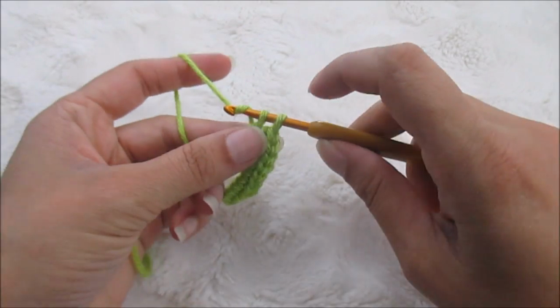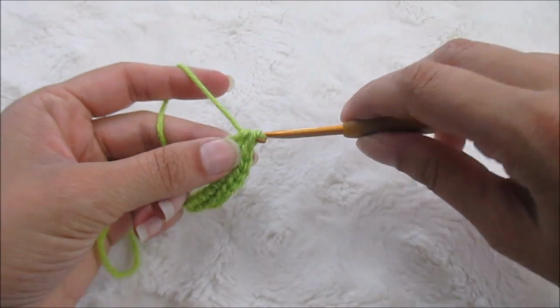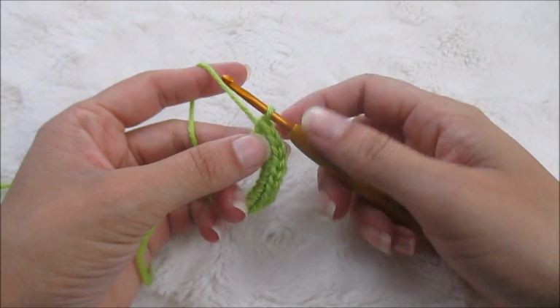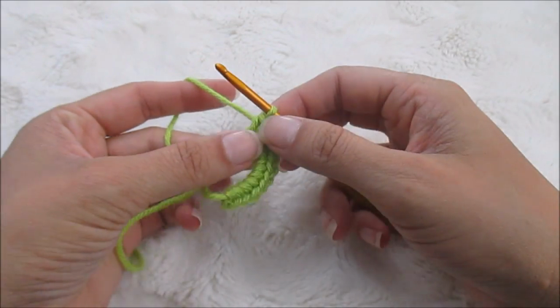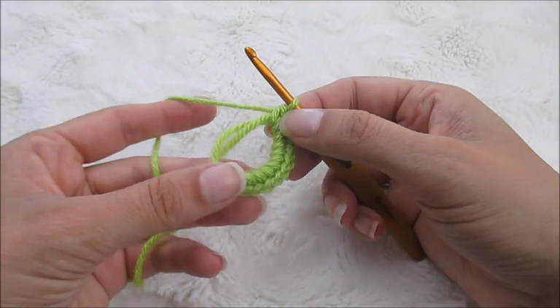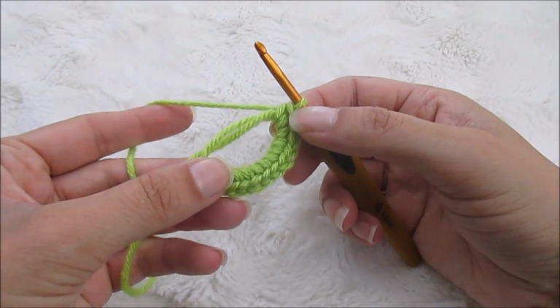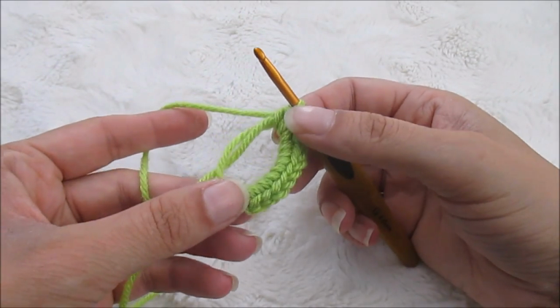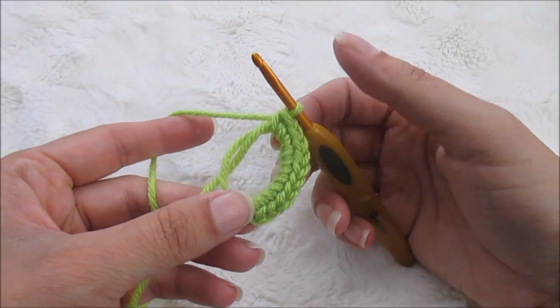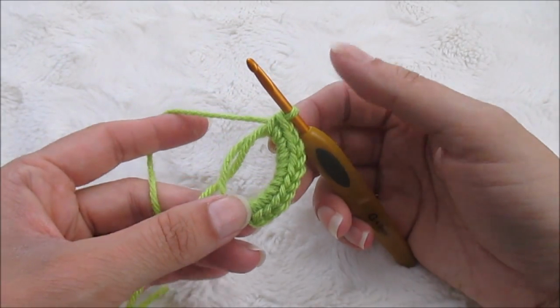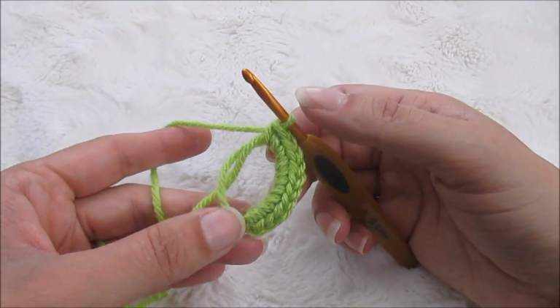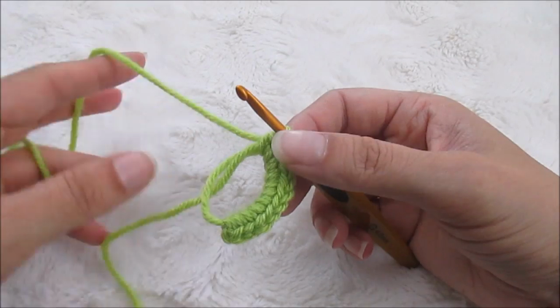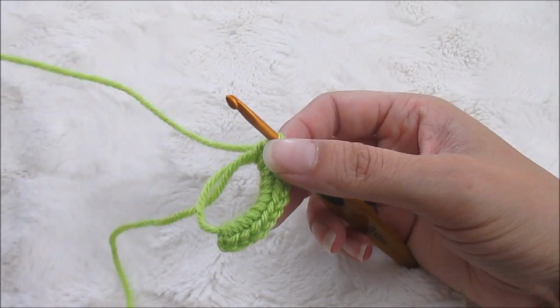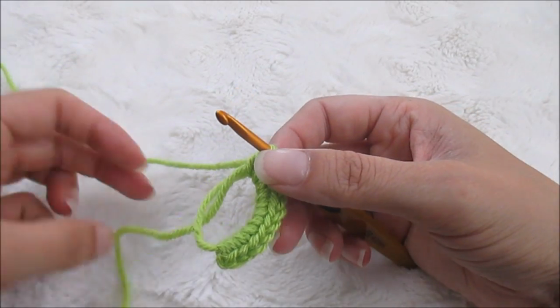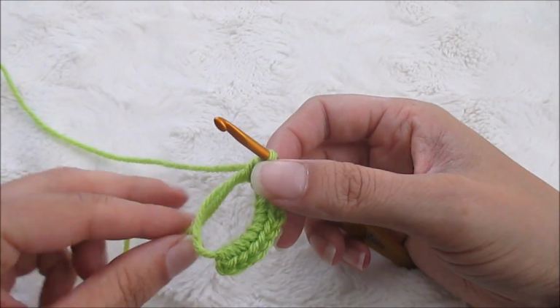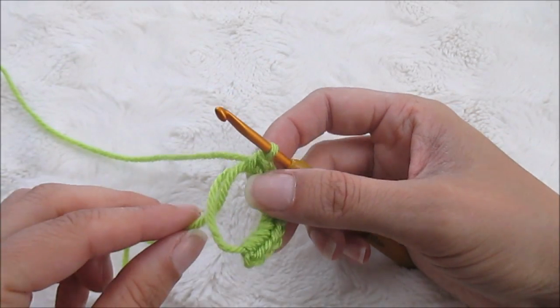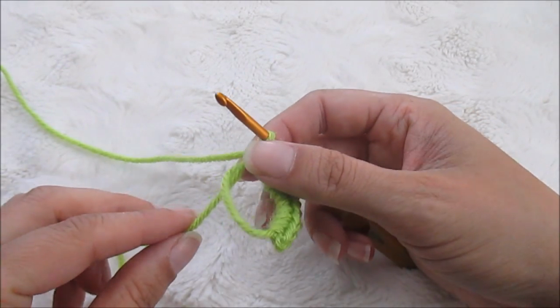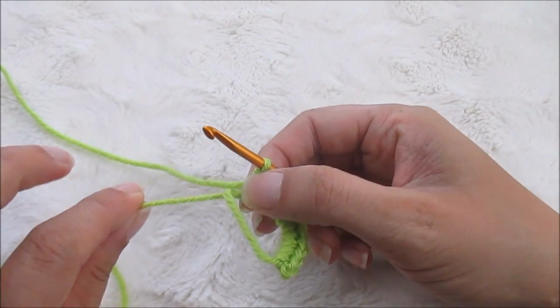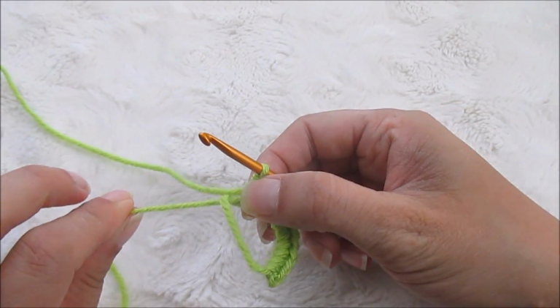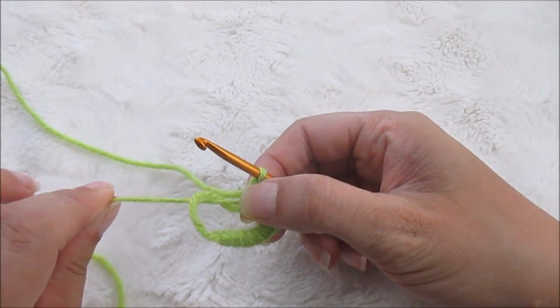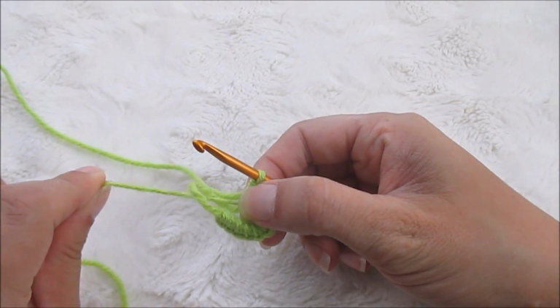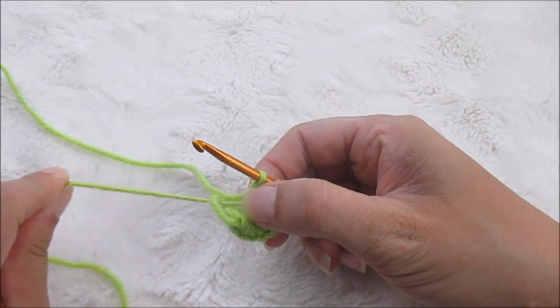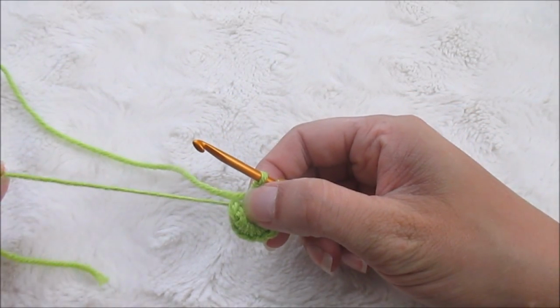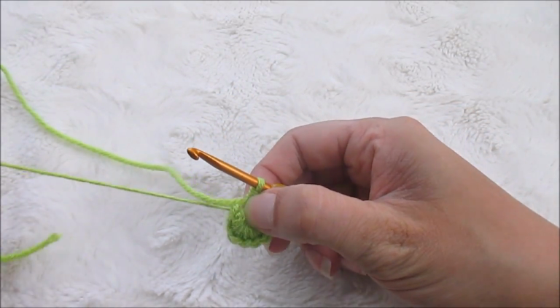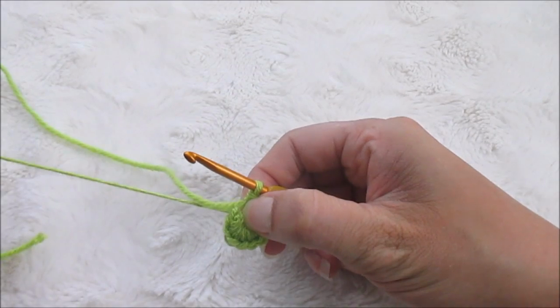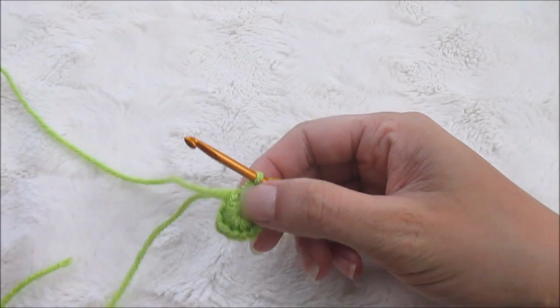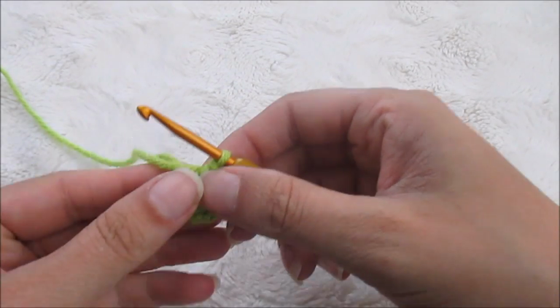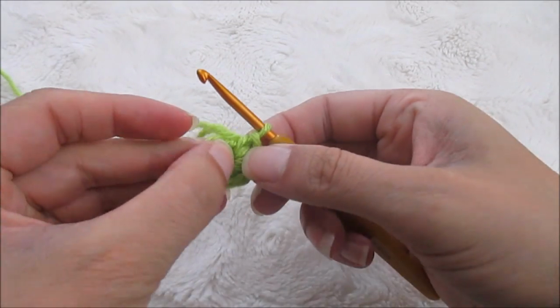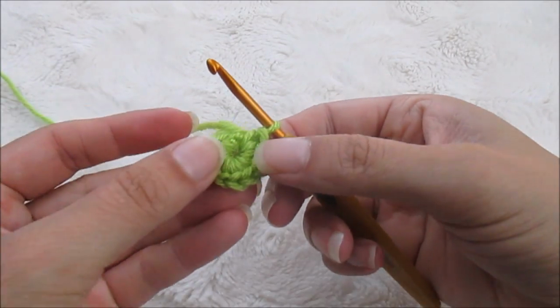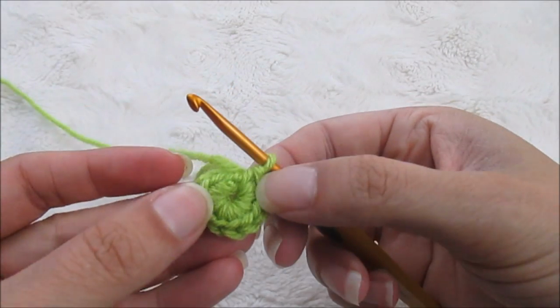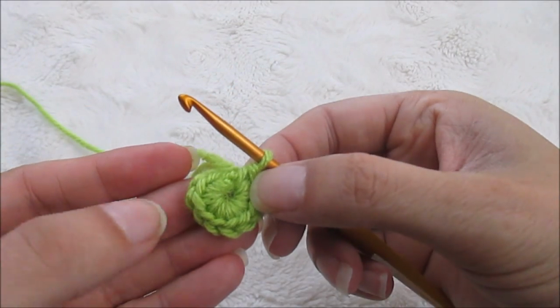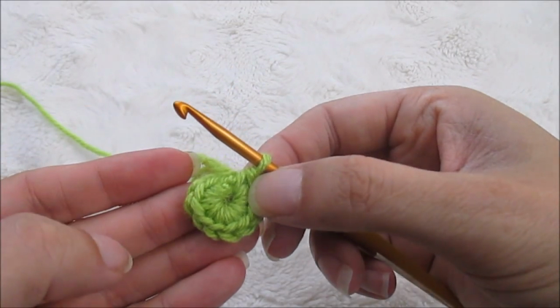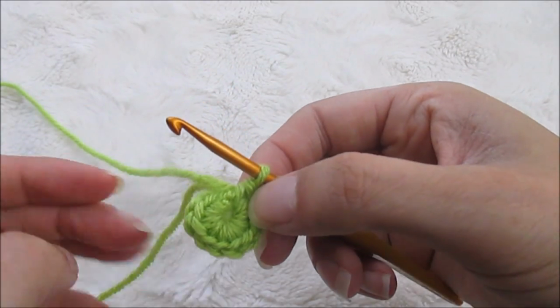It doesn't really look like a circle does it? No it does not. So we're going to take the tail and we're going to pull it tight.